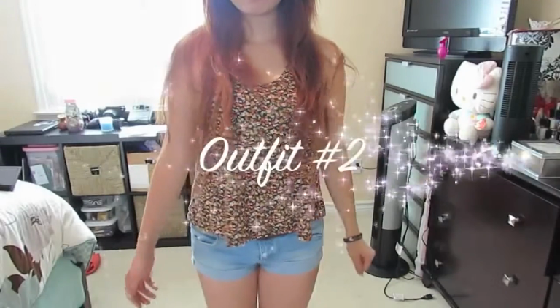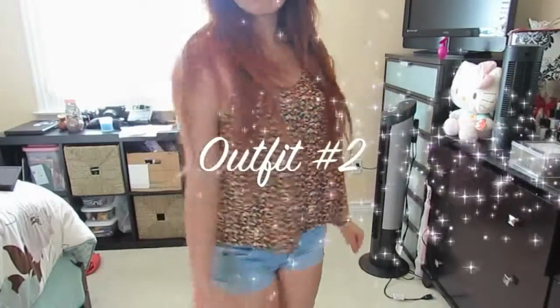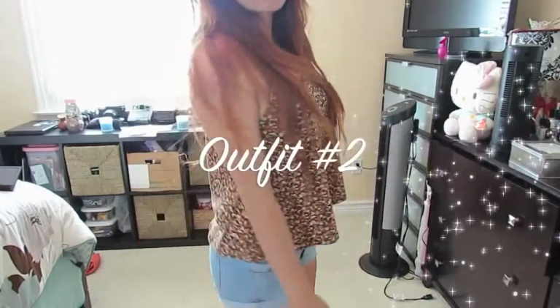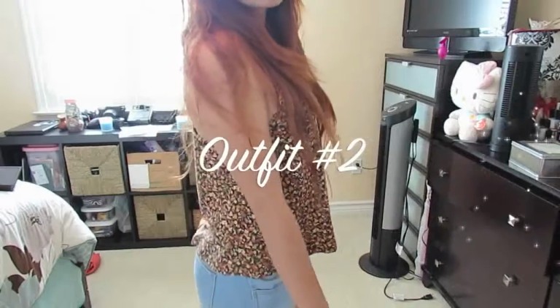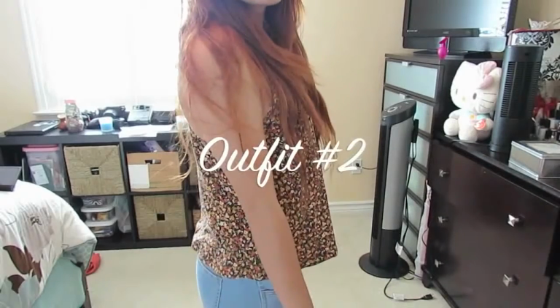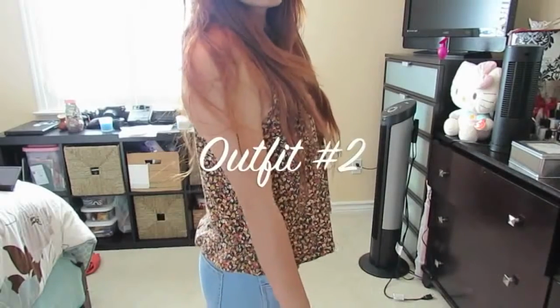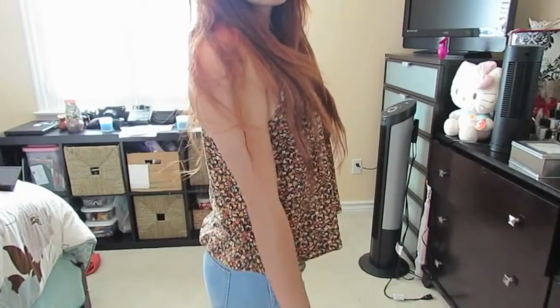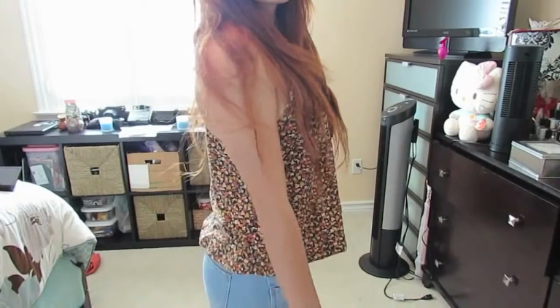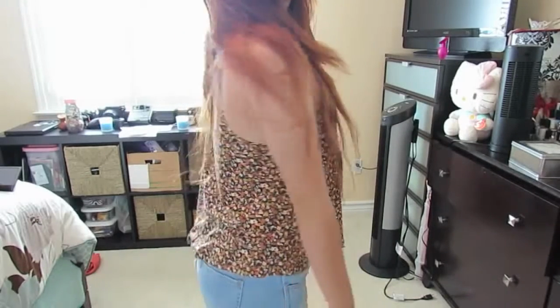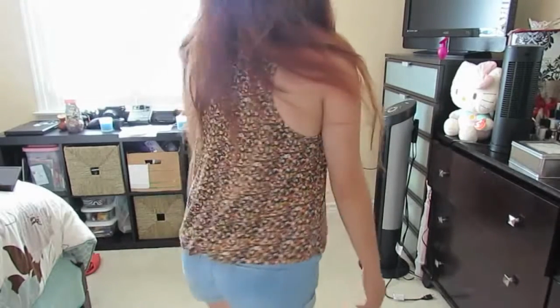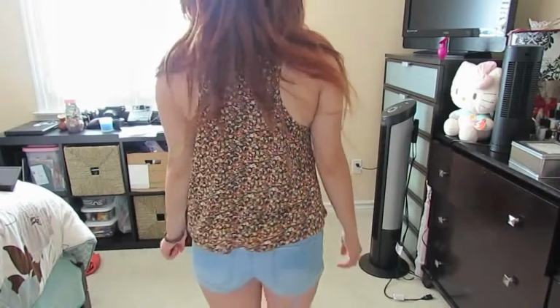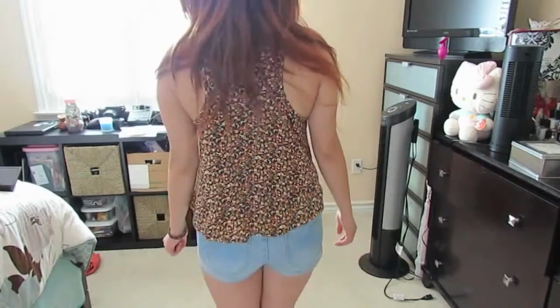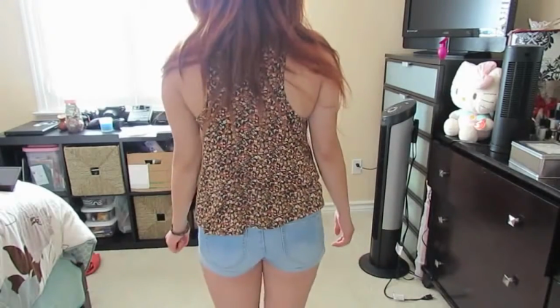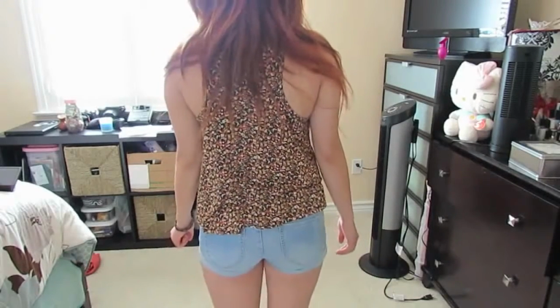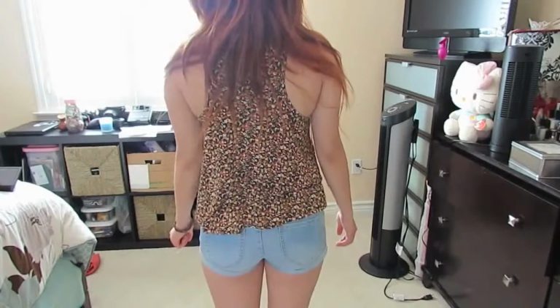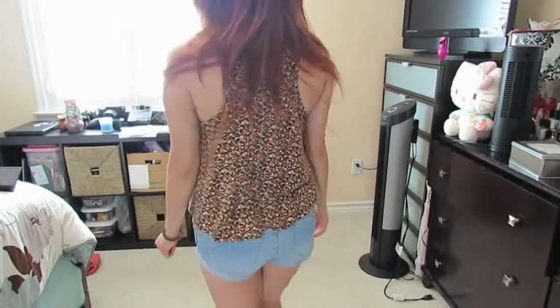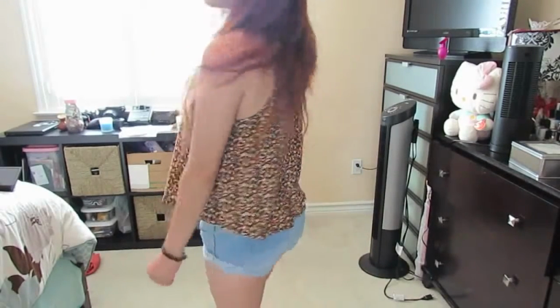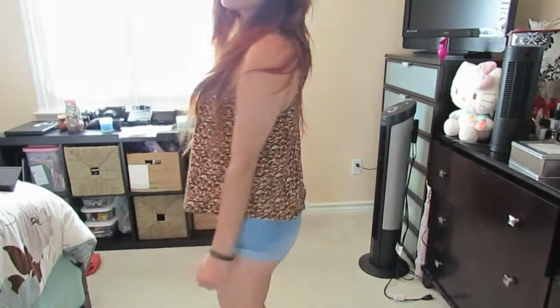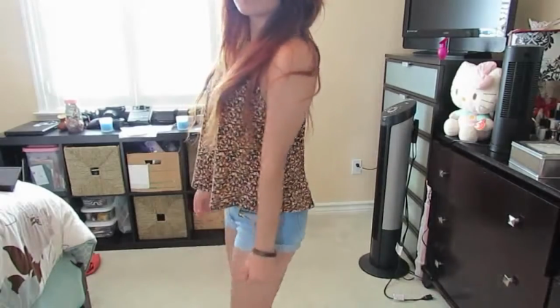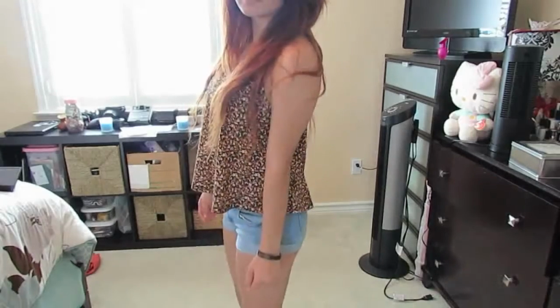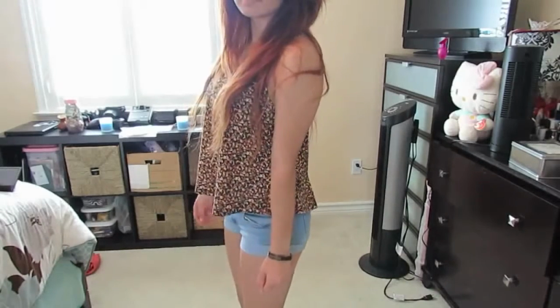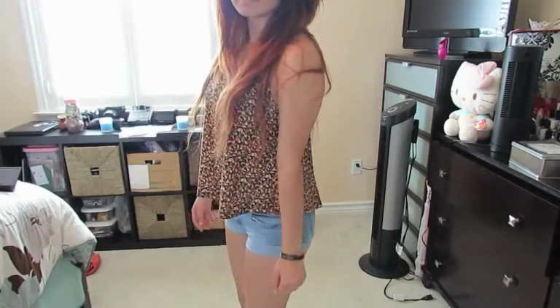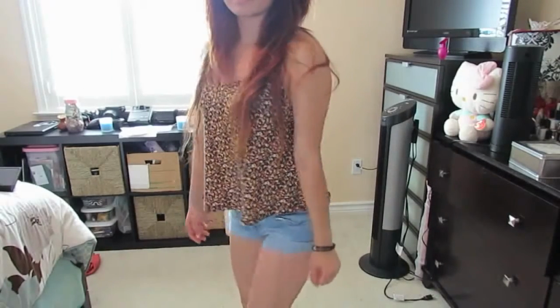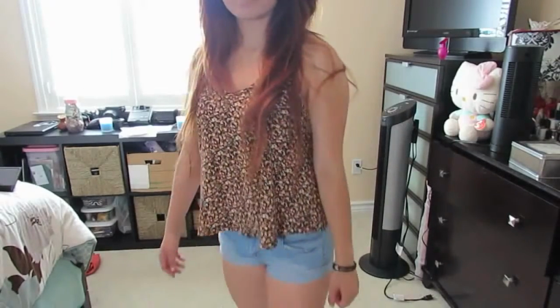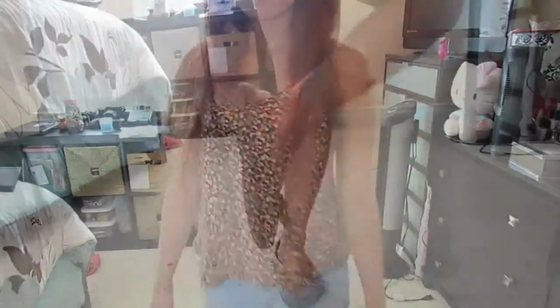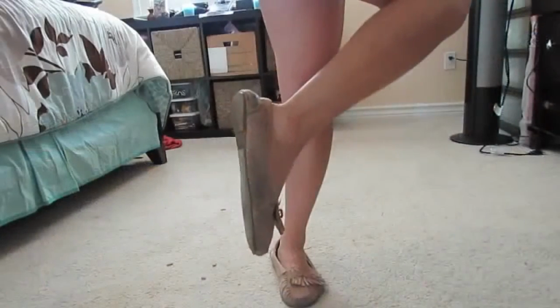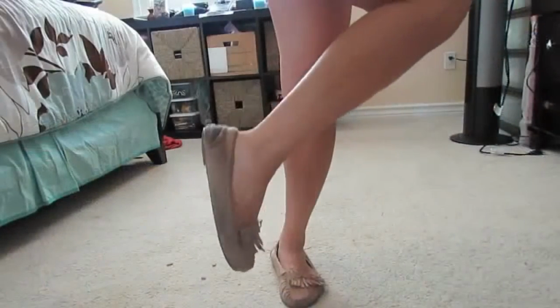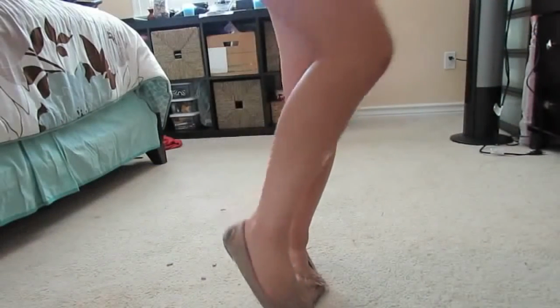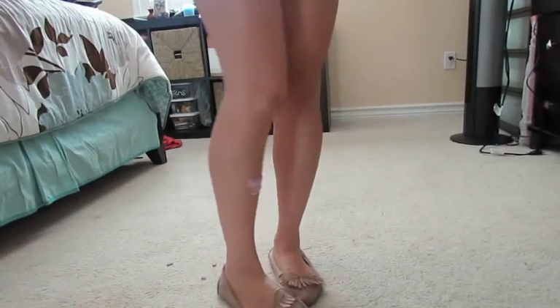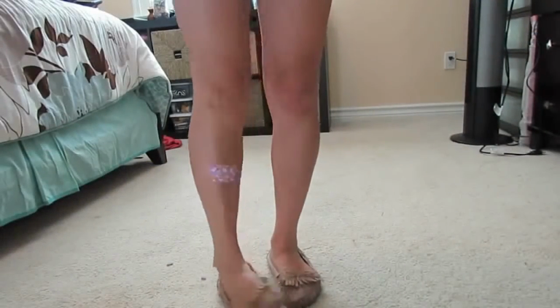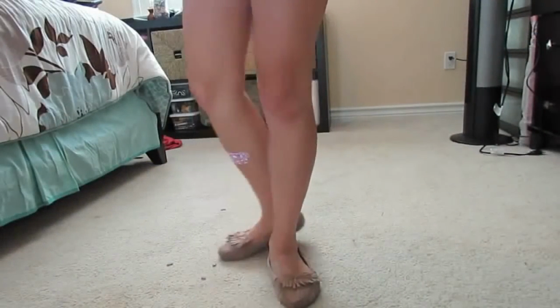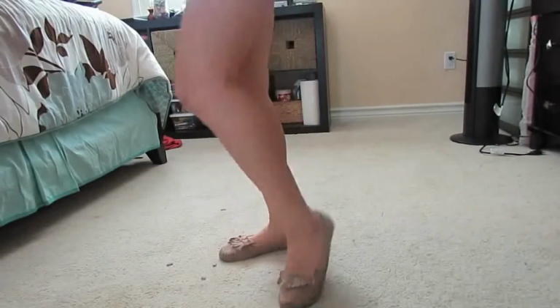For my second outfit, I'm wearing a loose floral top and also a pair of blue denim shorts from Forever 21, and on my feet I have a pair of moccasins.